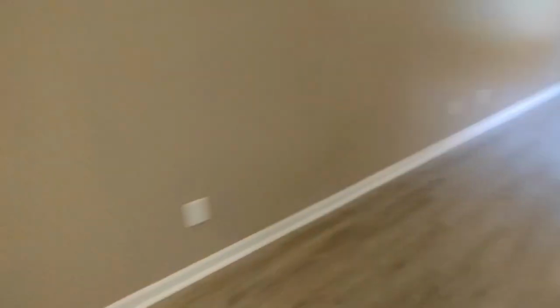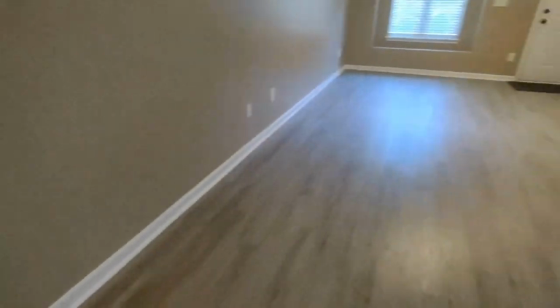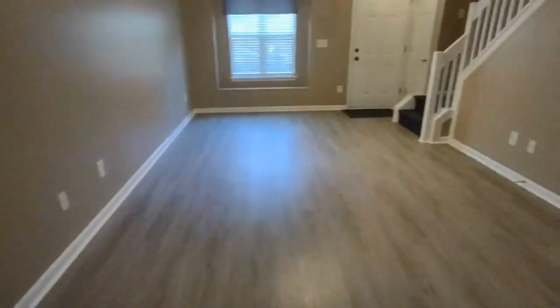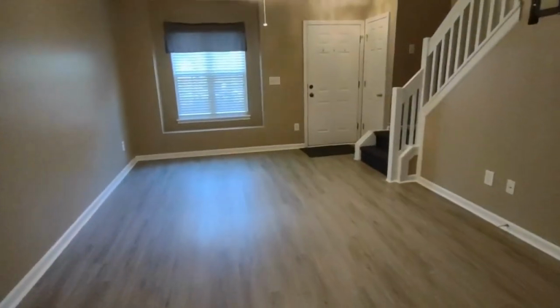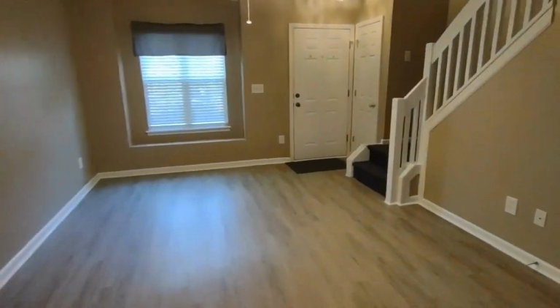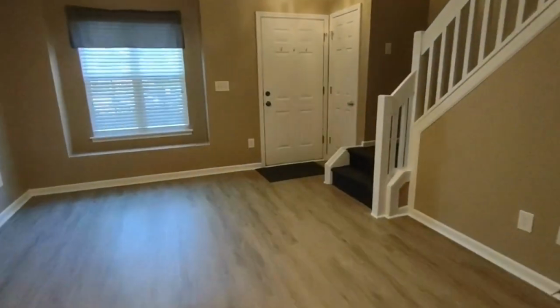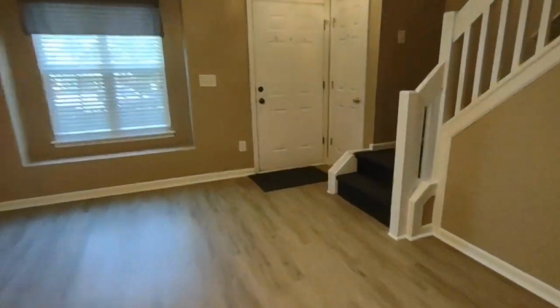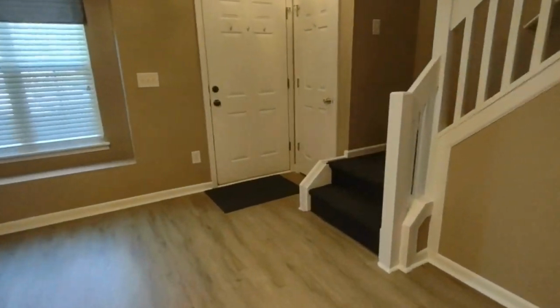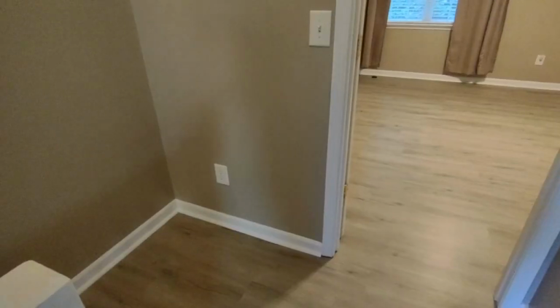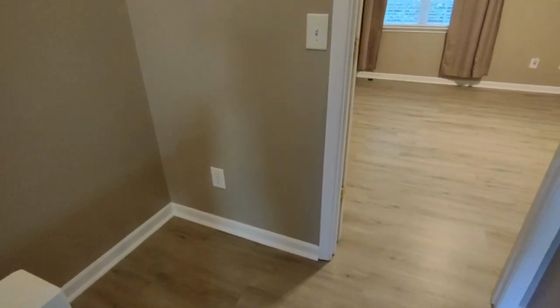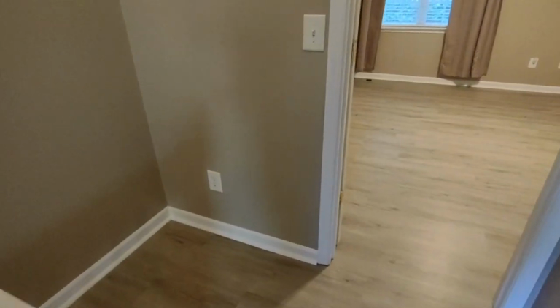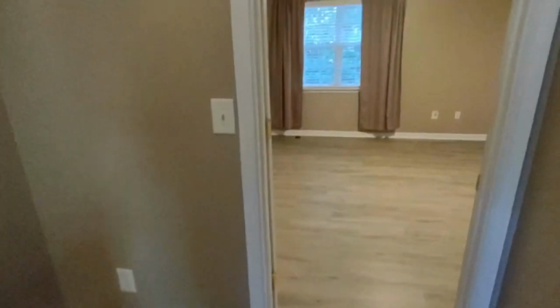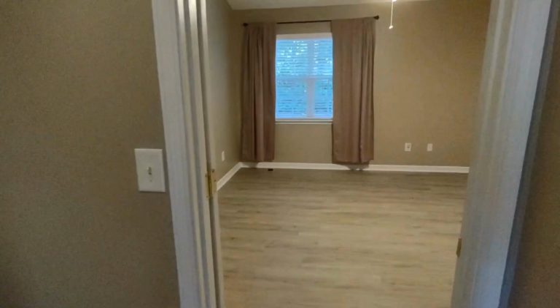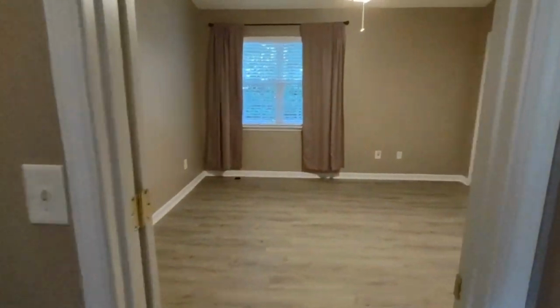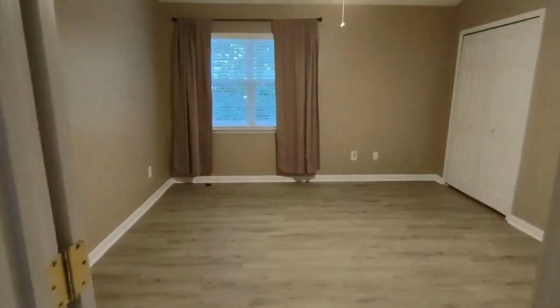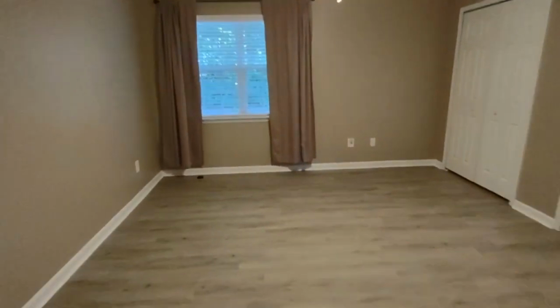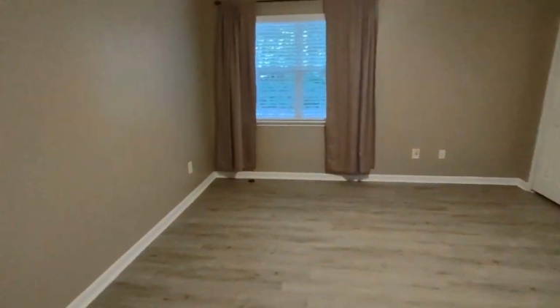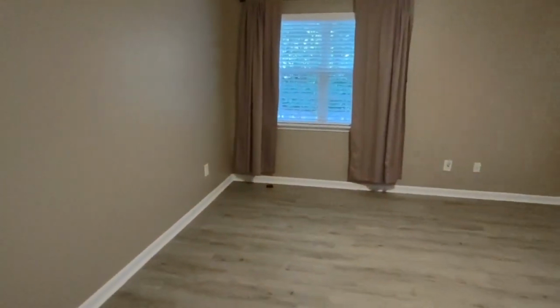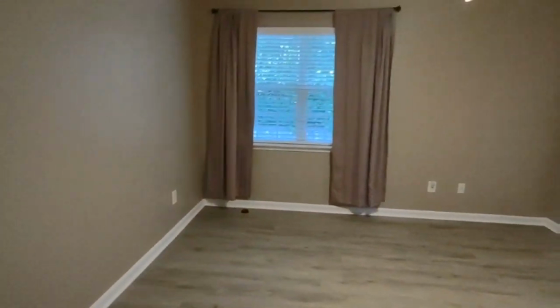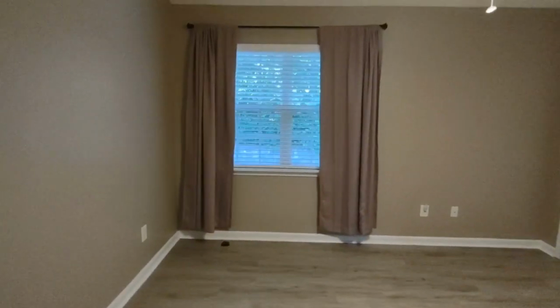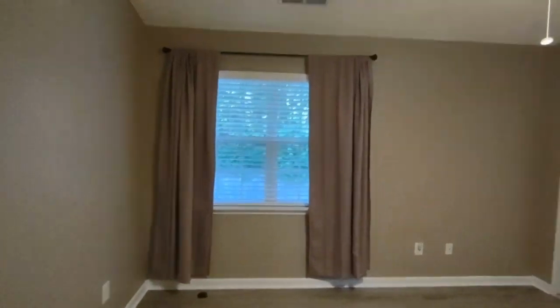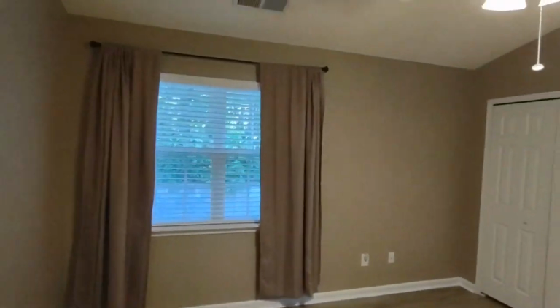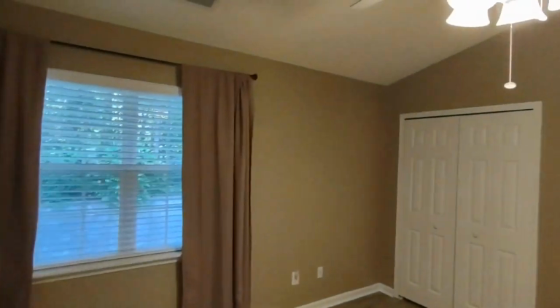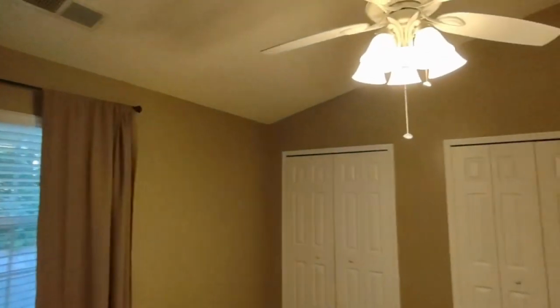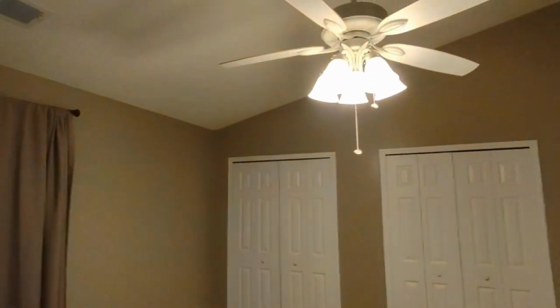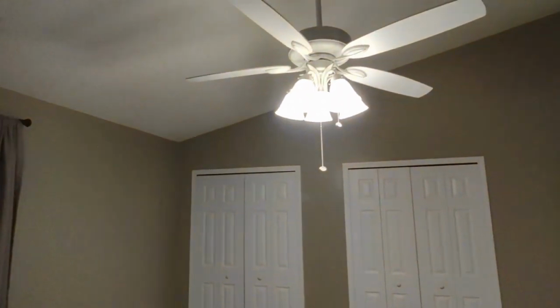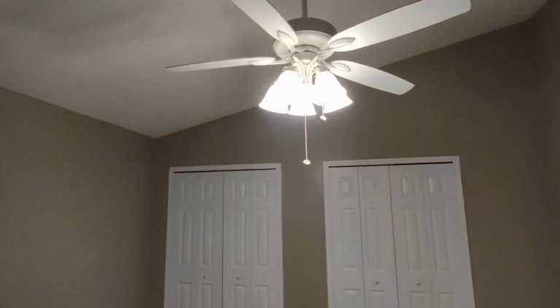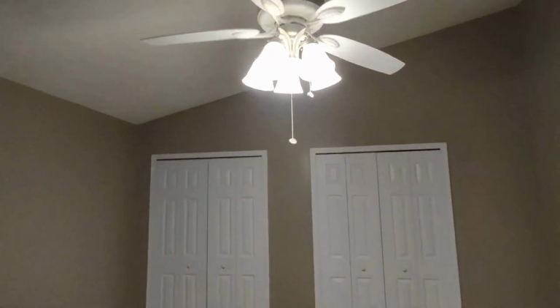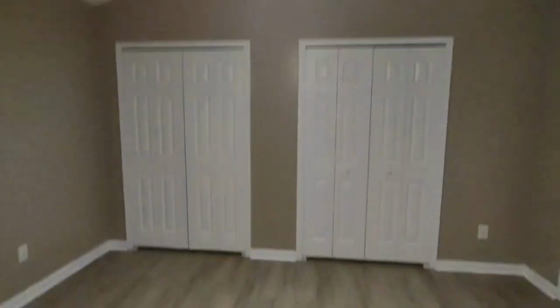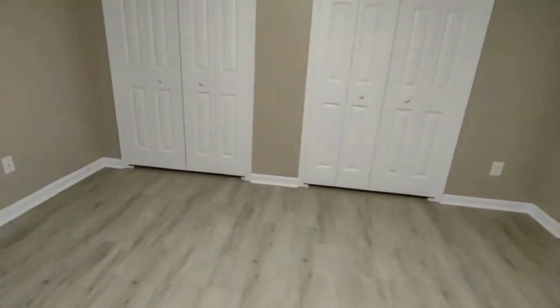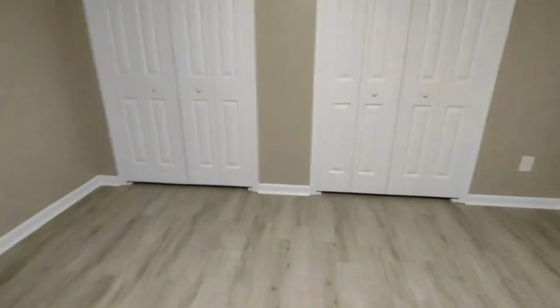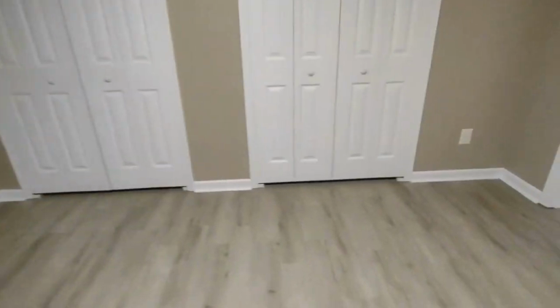And now let's go upstairs to see the bedrooms. At the top of the stairs straight ahead is our master bedroom. The master bedroom has a large rear-facing window, ceiling fan, and two closets.